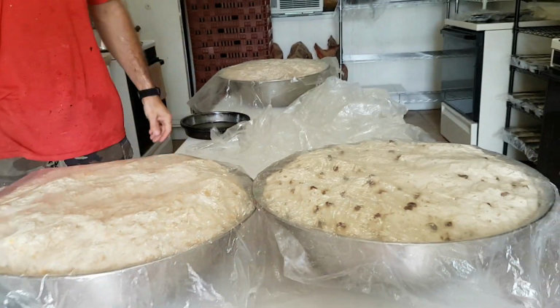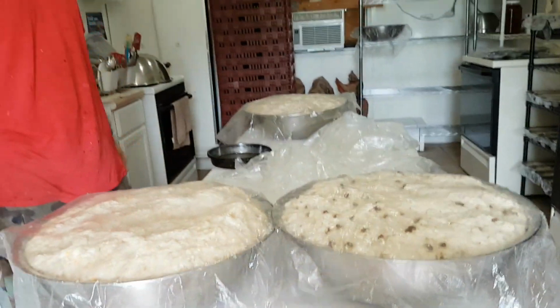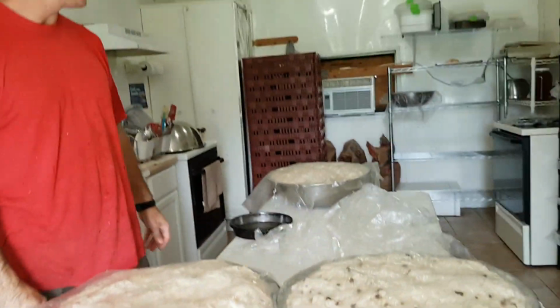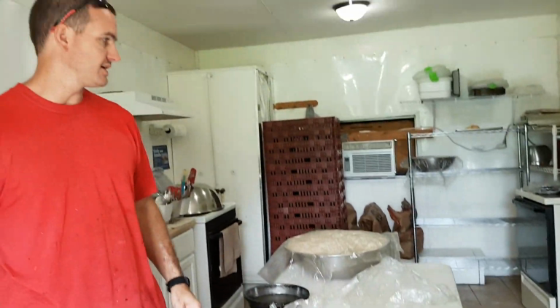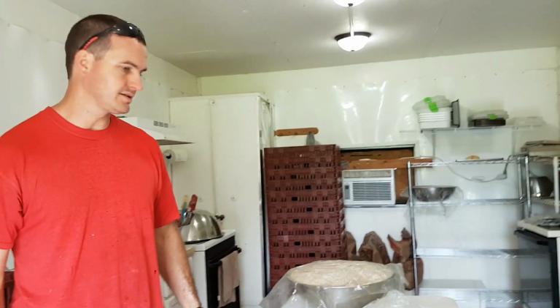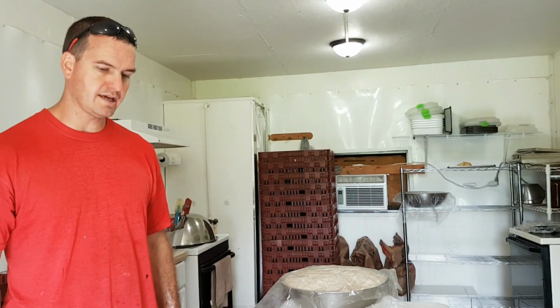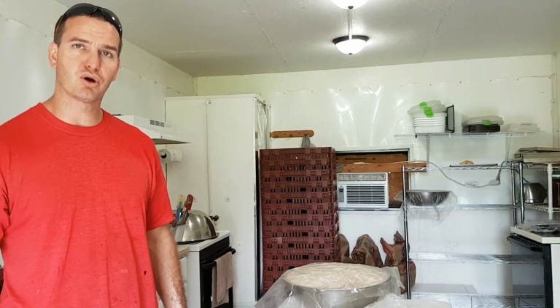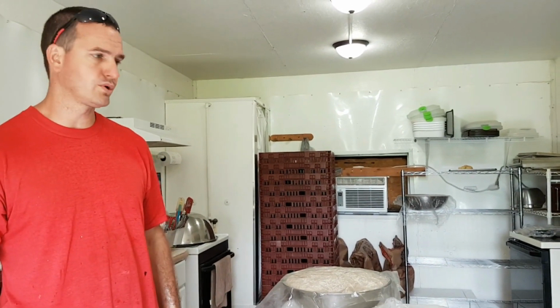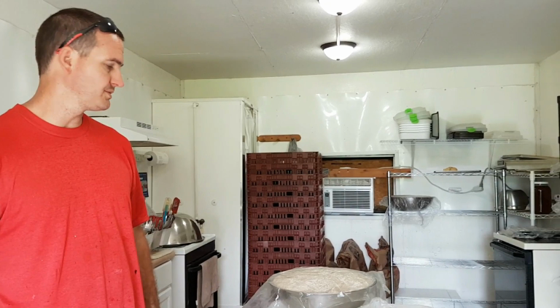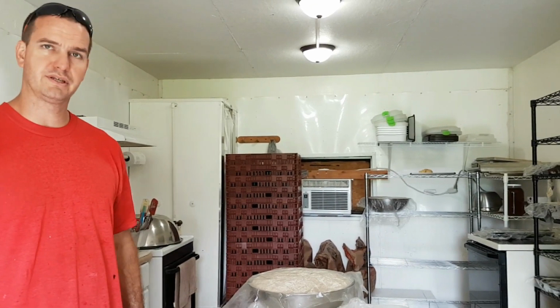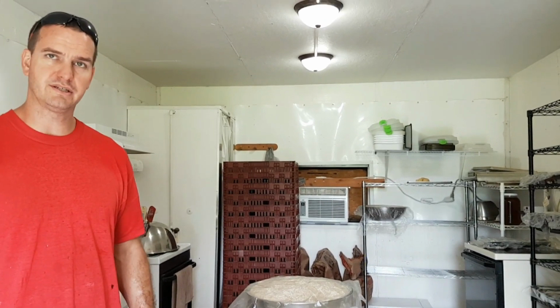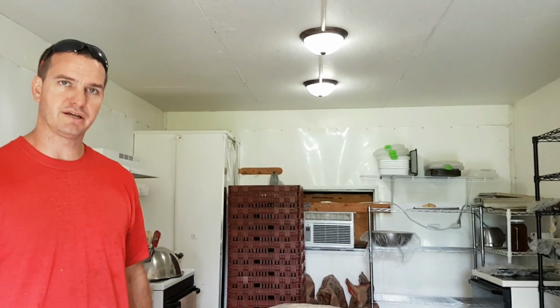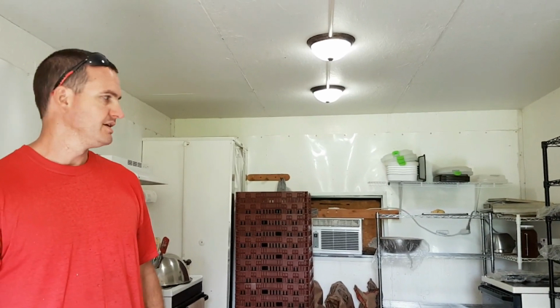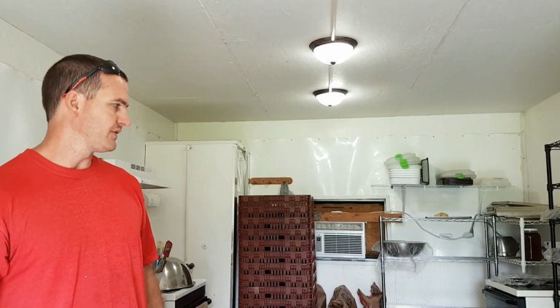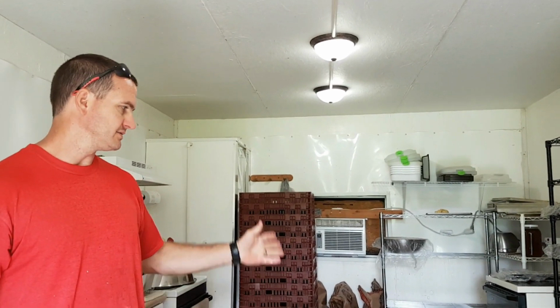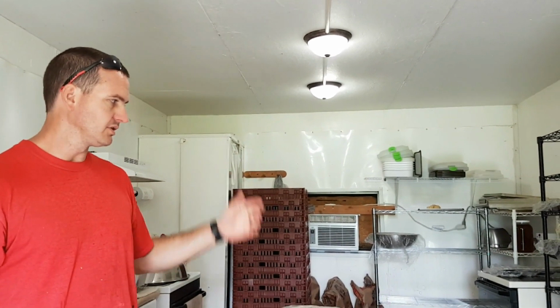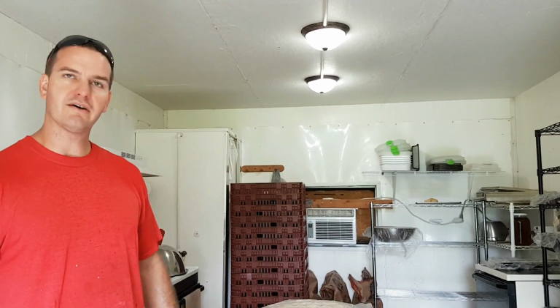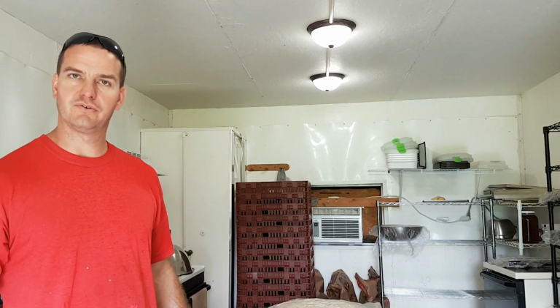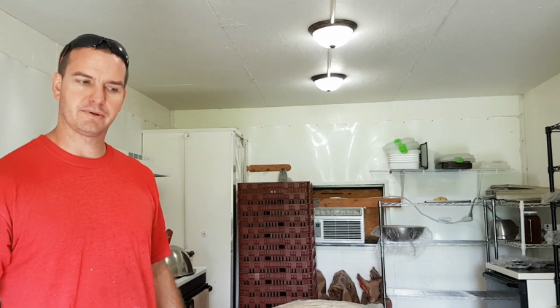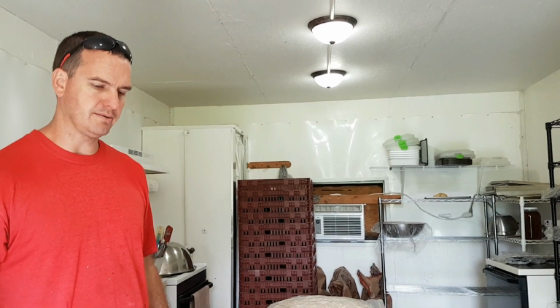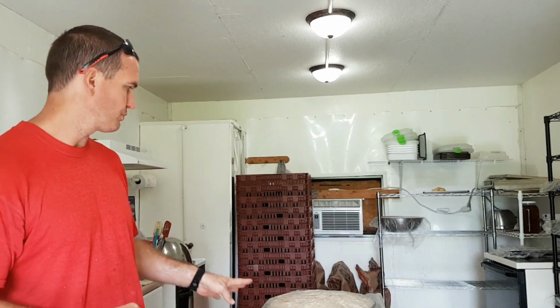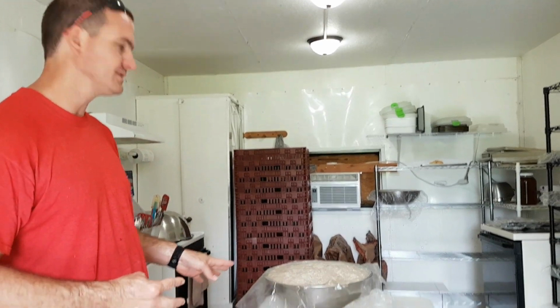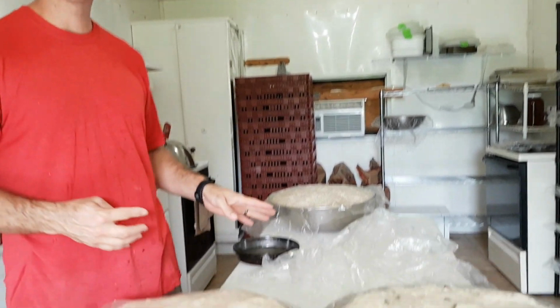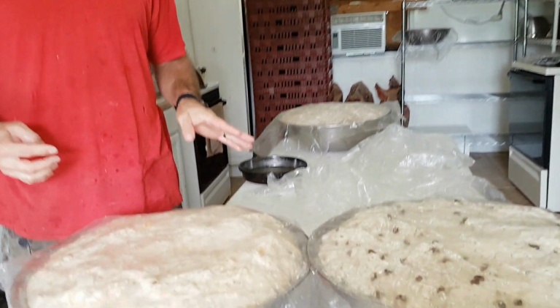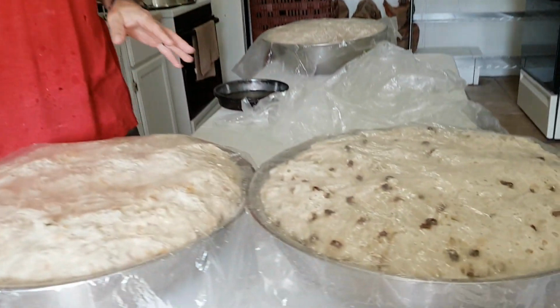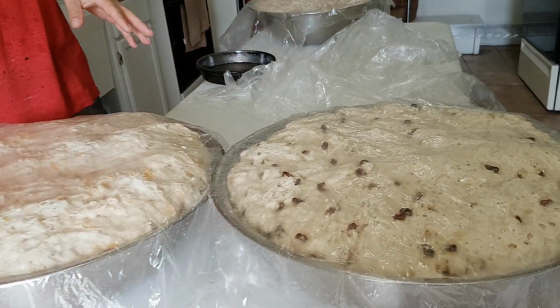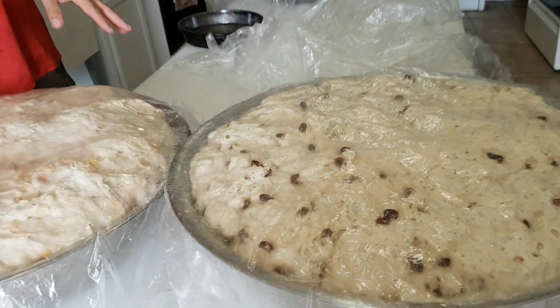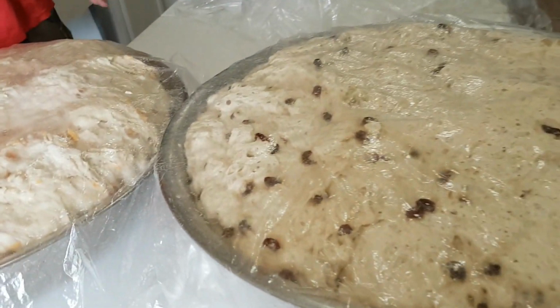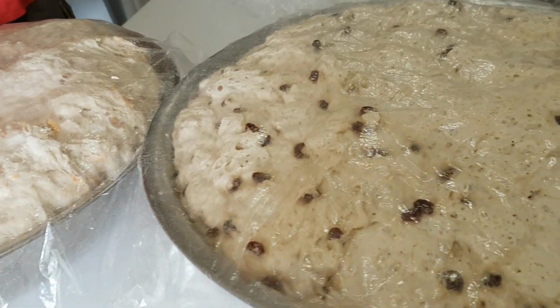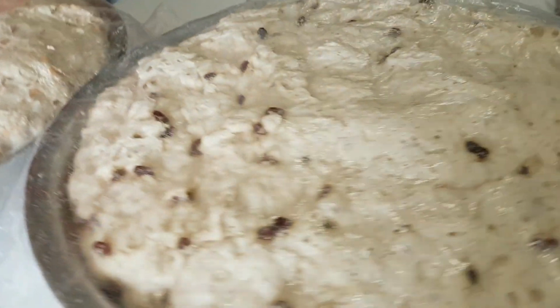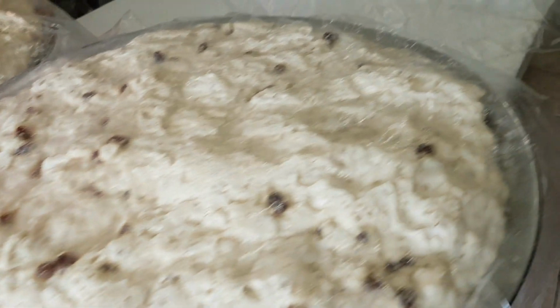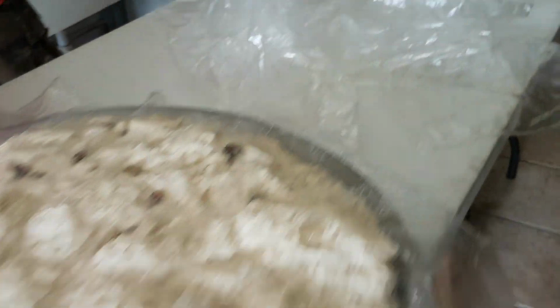Yesterday we did sweet bread and today and tomorrow we're going to be doing the yeast bread. I've already got a little over half of it loafed up. I've got four more pans to go to finish loafing, and then it's wait for it to rise and bake it.